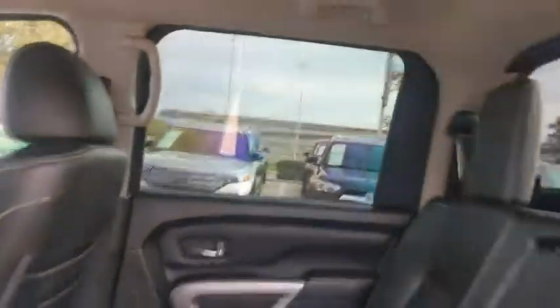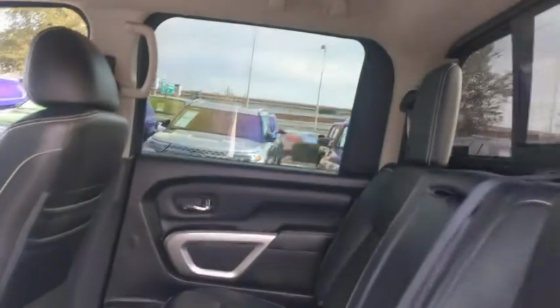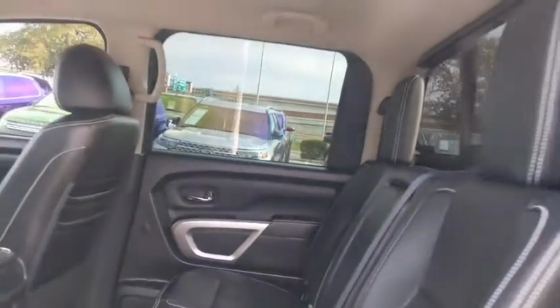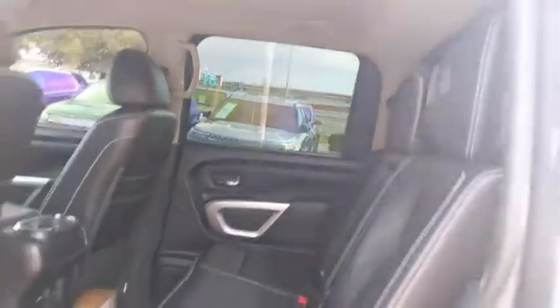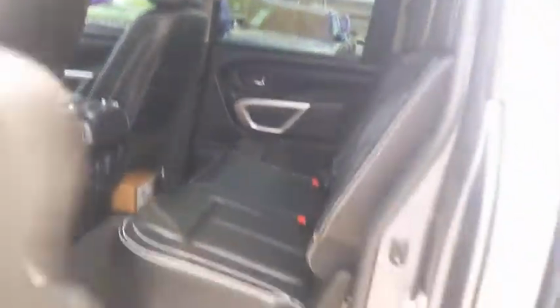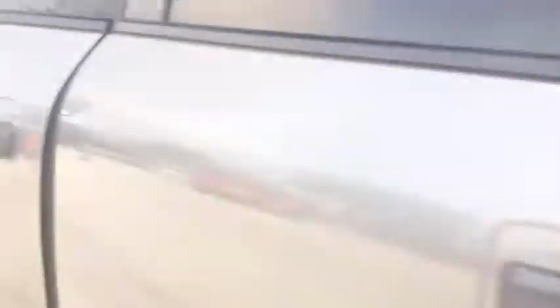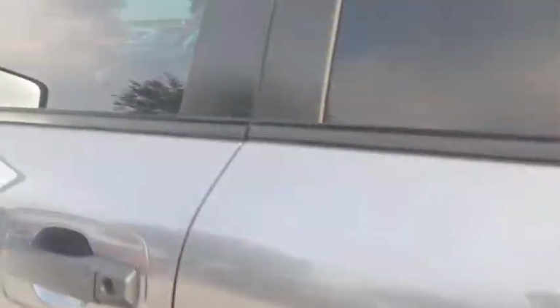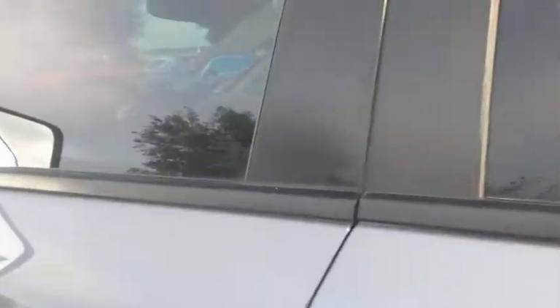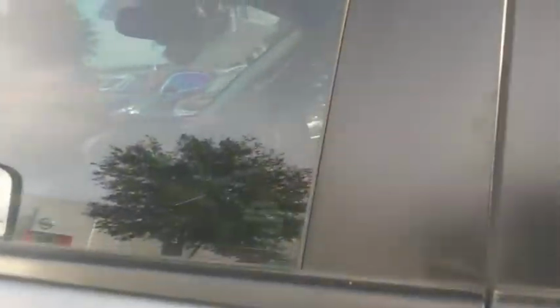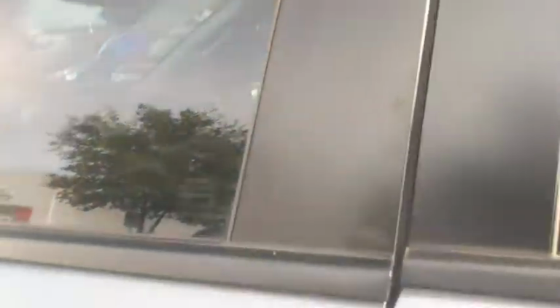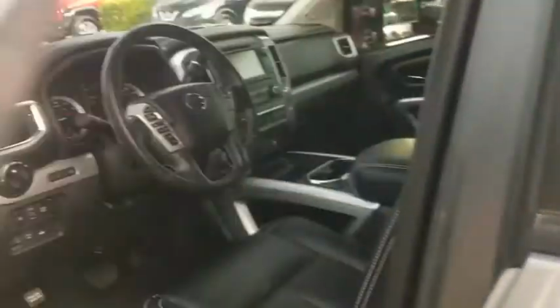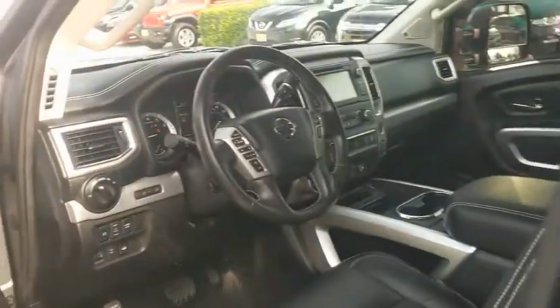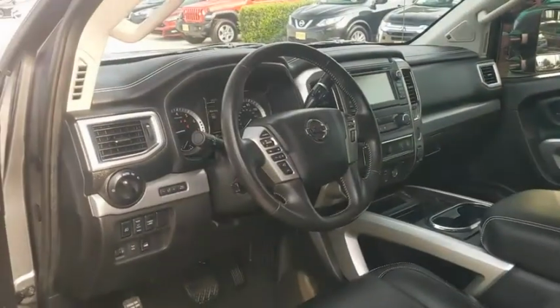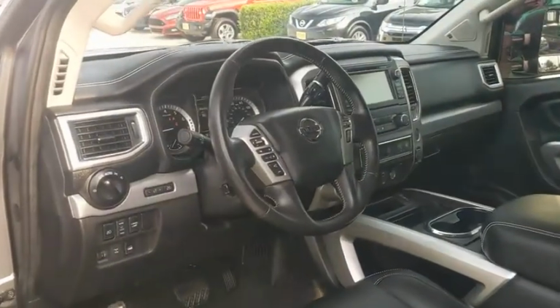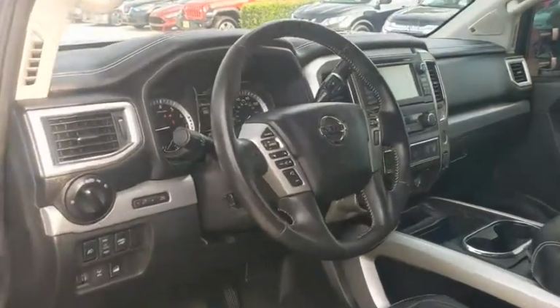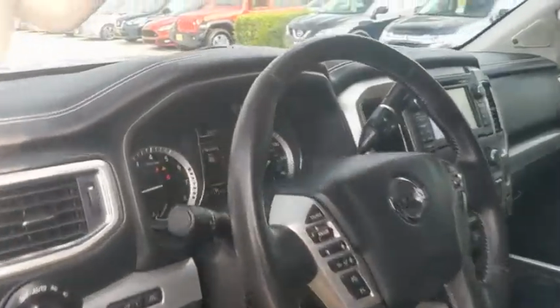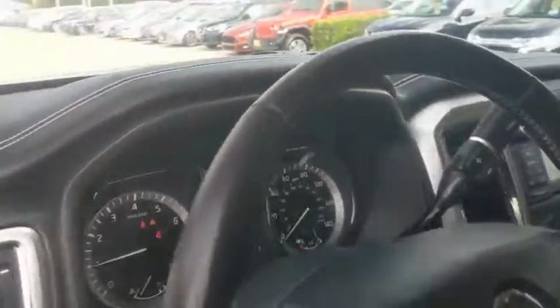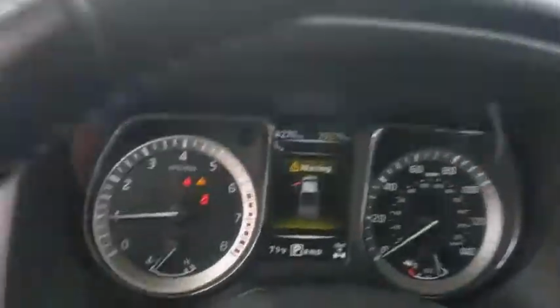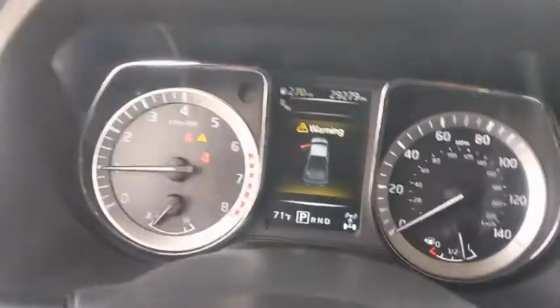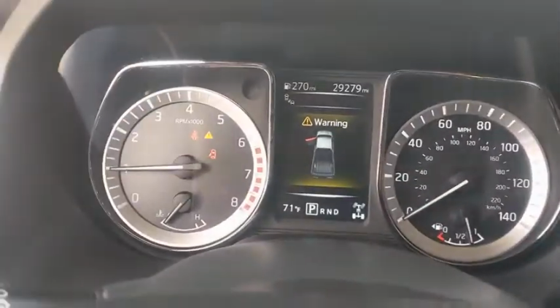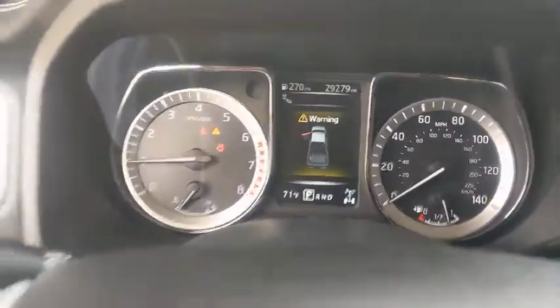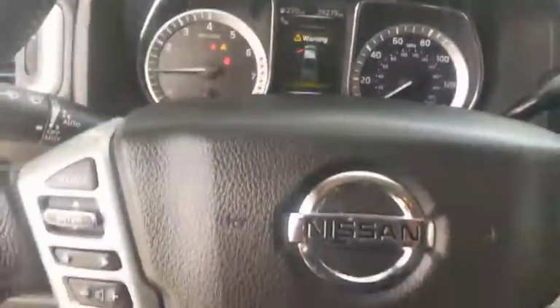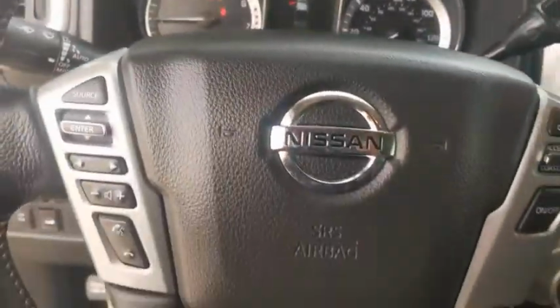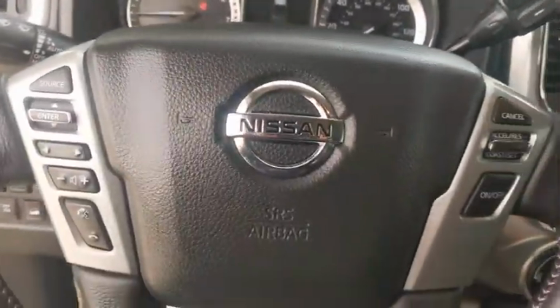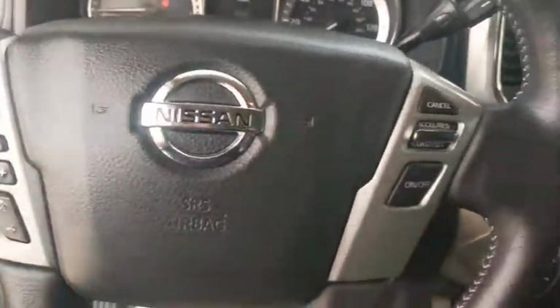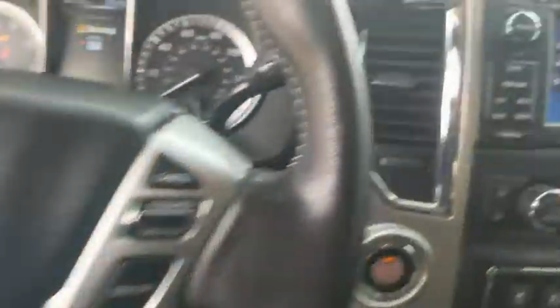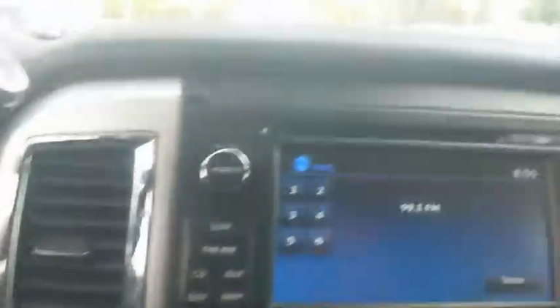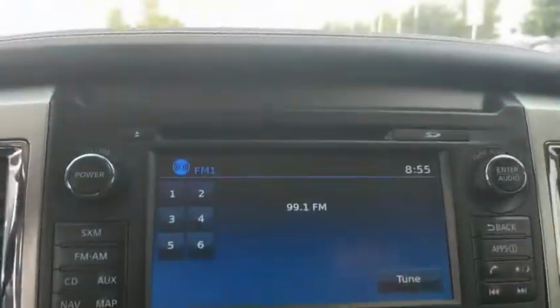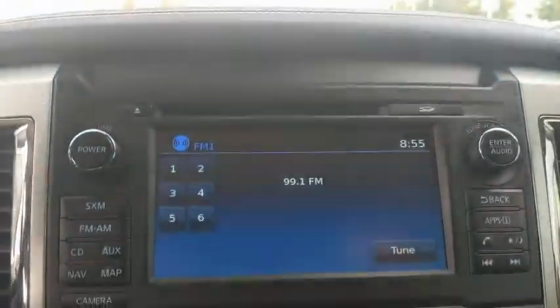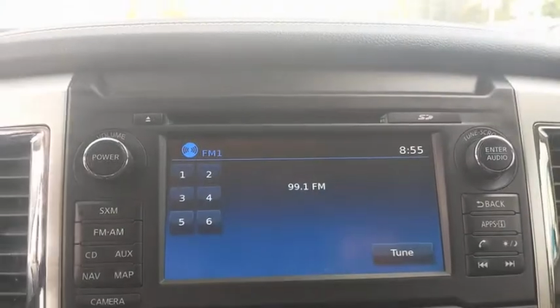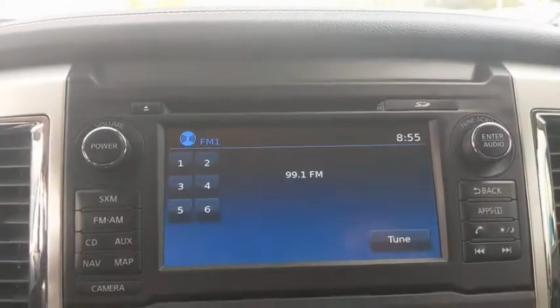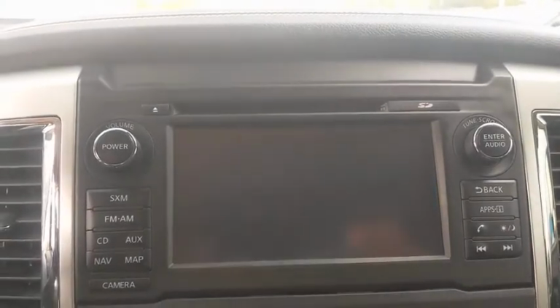Bluetooth, leather-wrapped steering wheel, adjustable steering wheel, power steering, keyless start, cruise control, floor mats, four-wheel drive, aluminum wheels, four-wheel disc brakes, climate control.